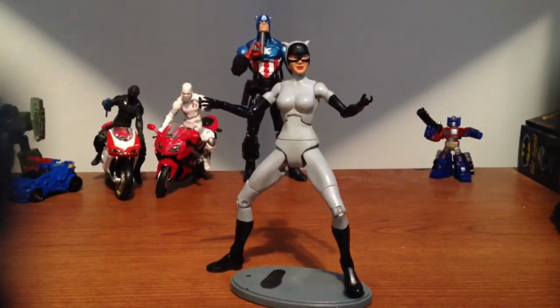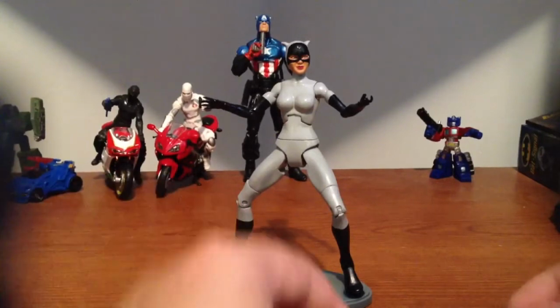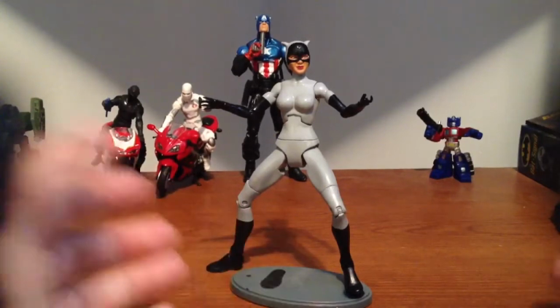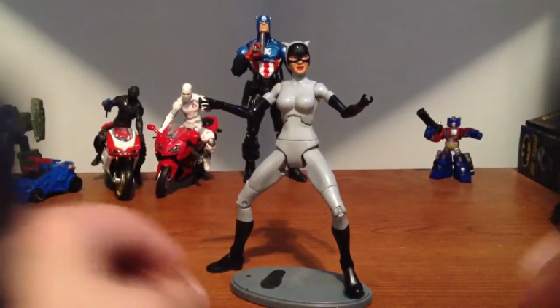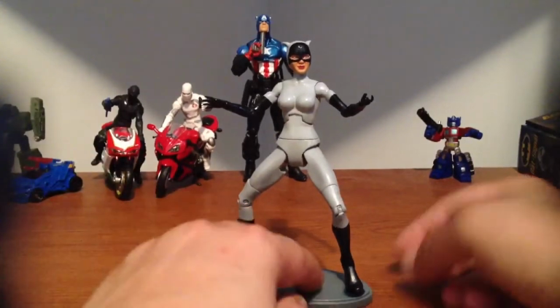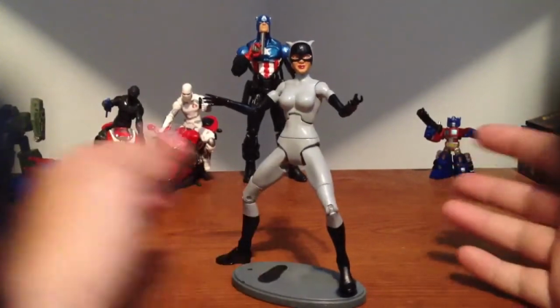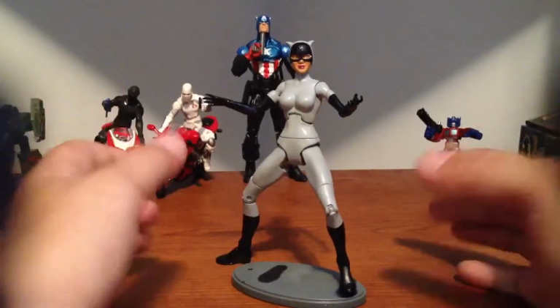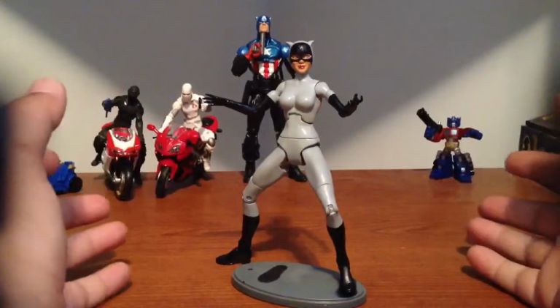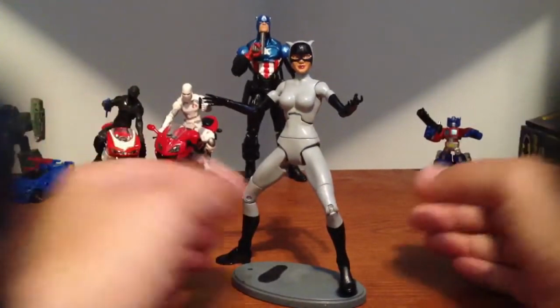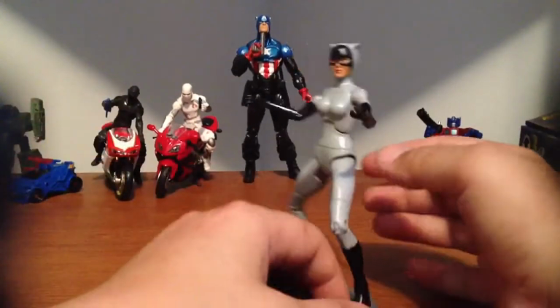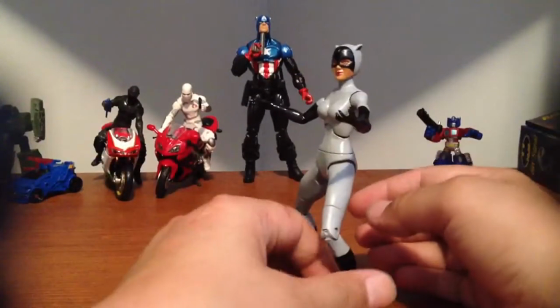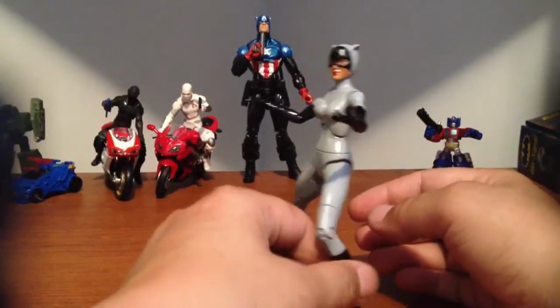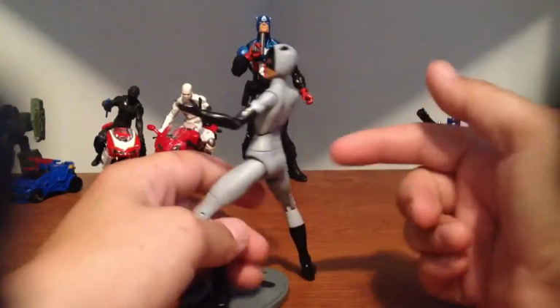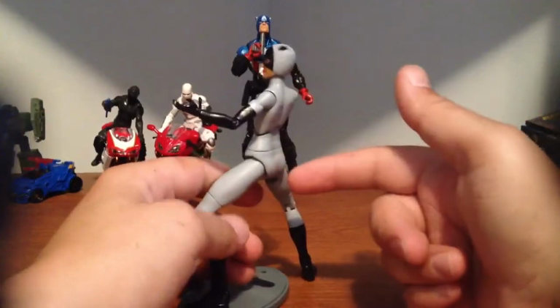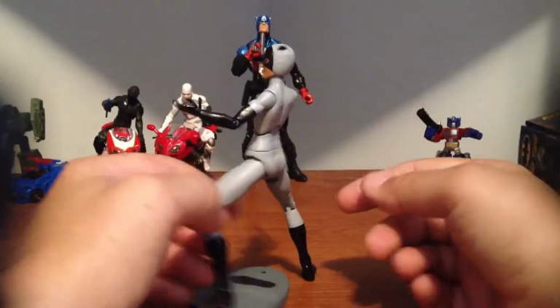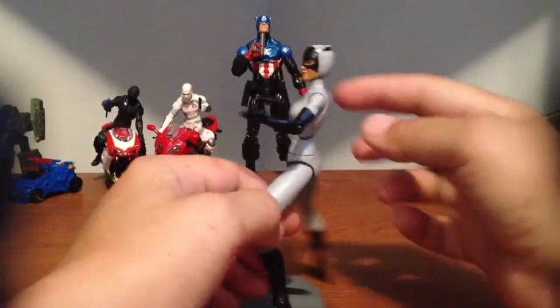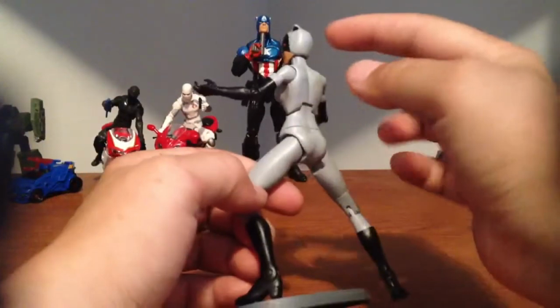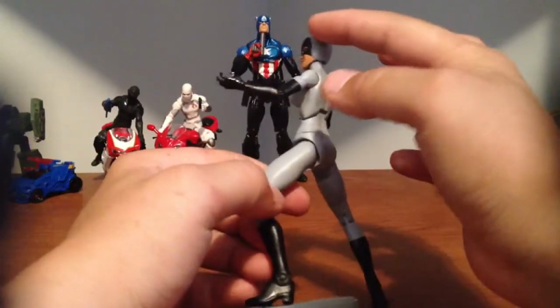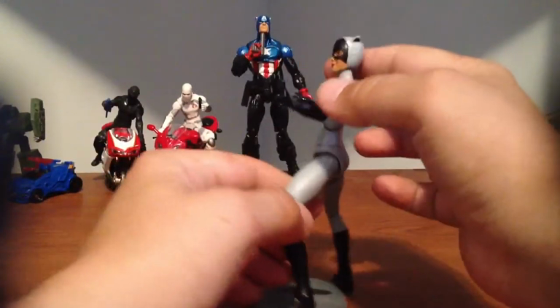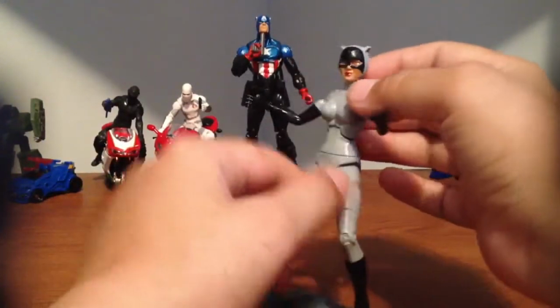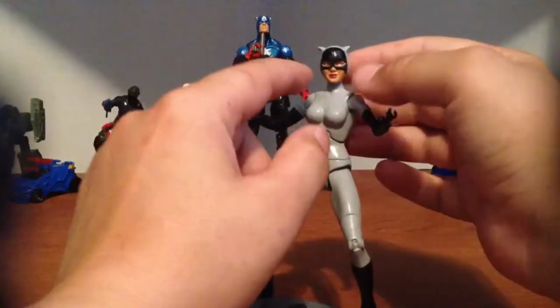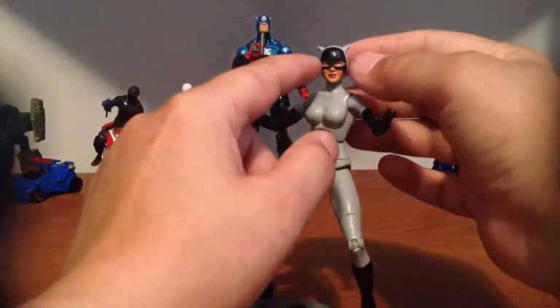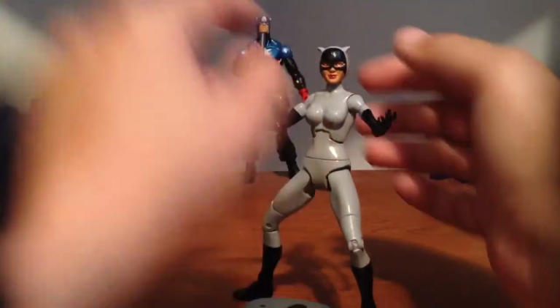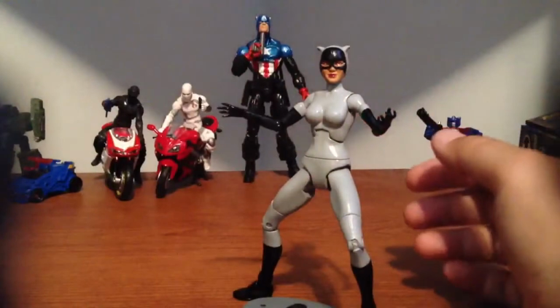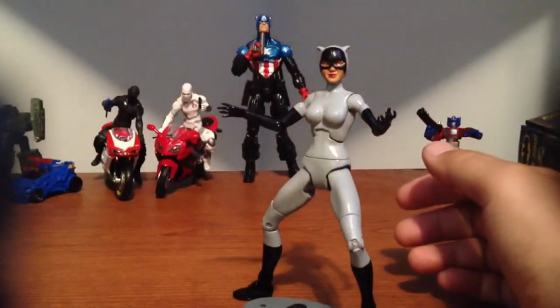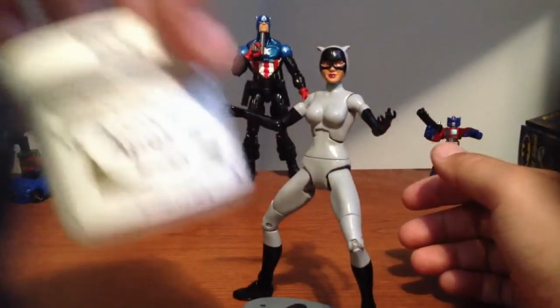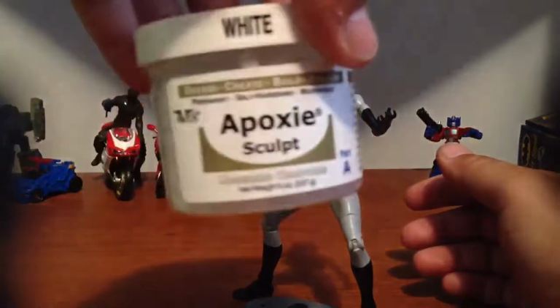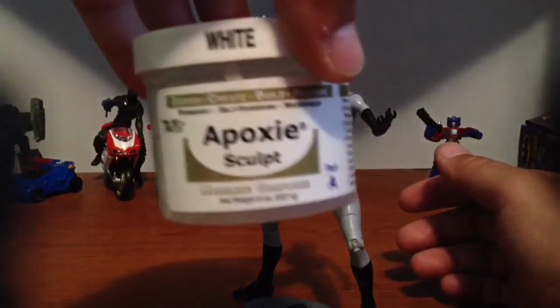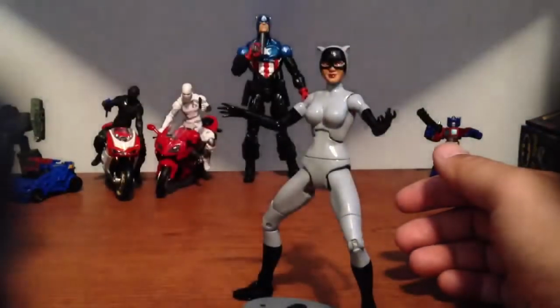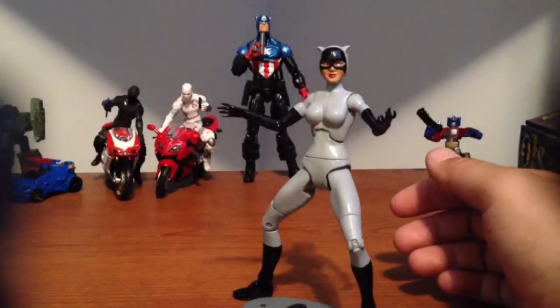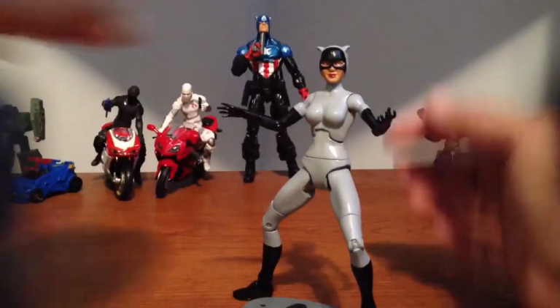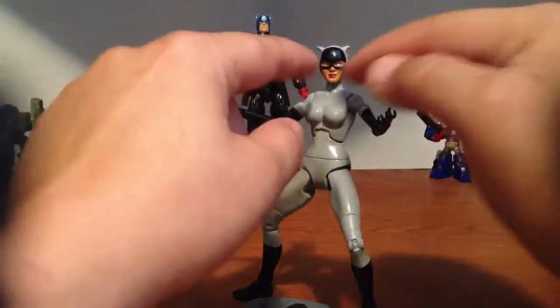Pretty much all I did was take a Cheetah figure, chopped her tail off, shaved her ears a little bit, and used some epoxy sculpt to make her mask.